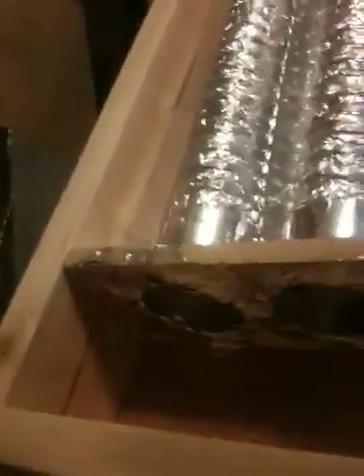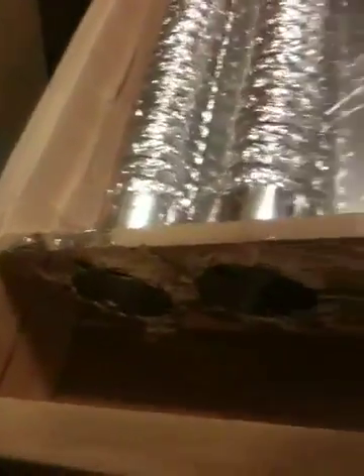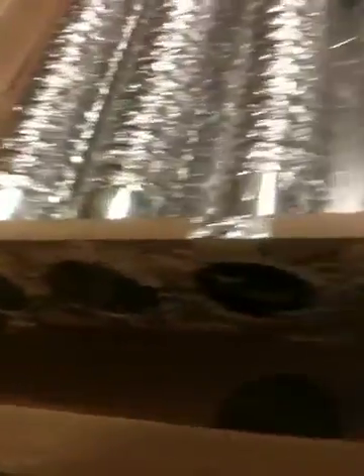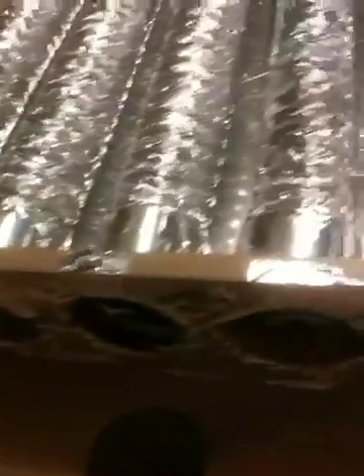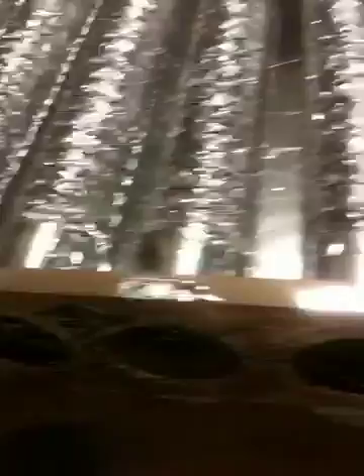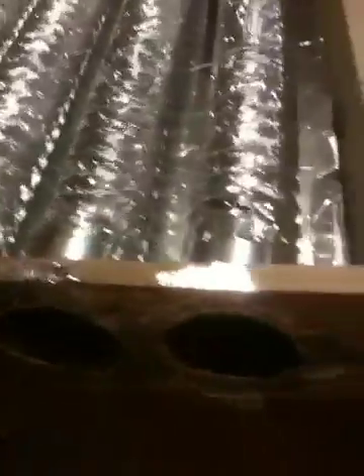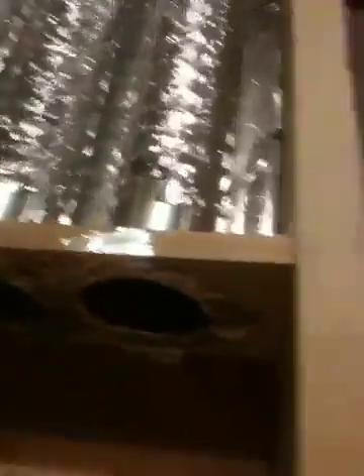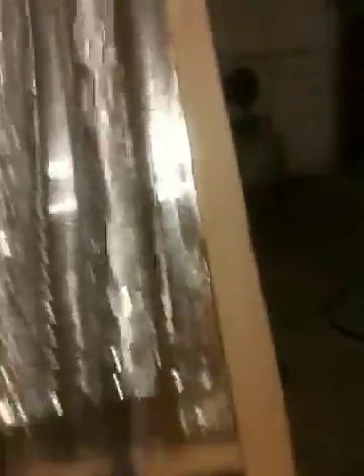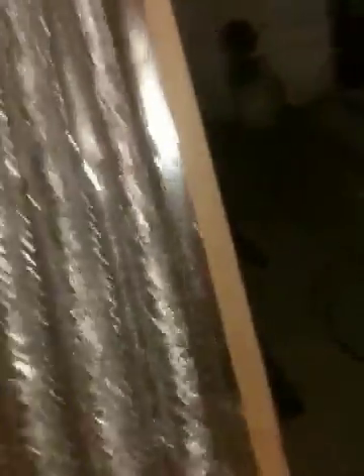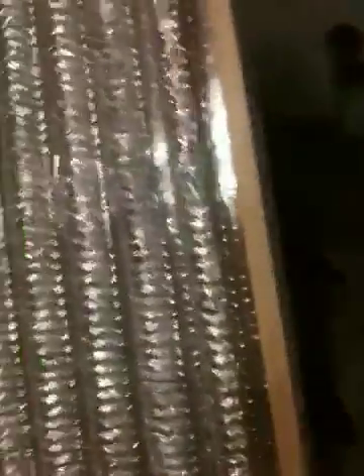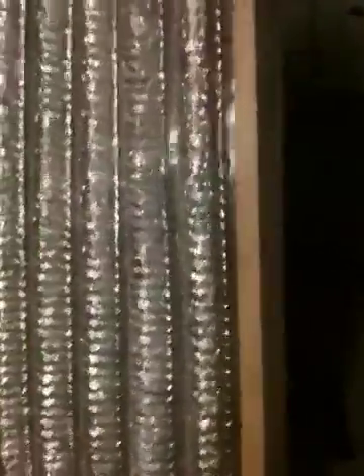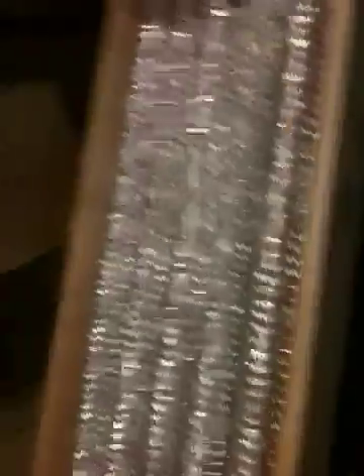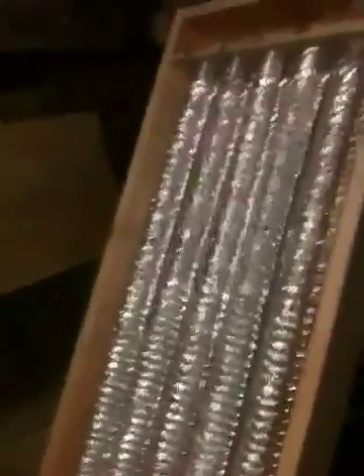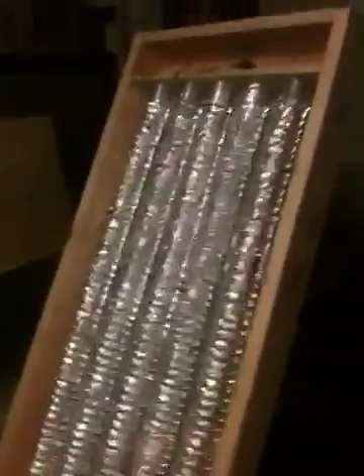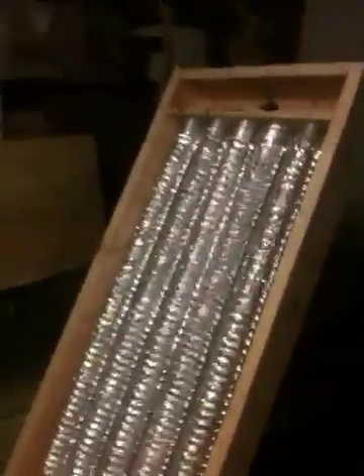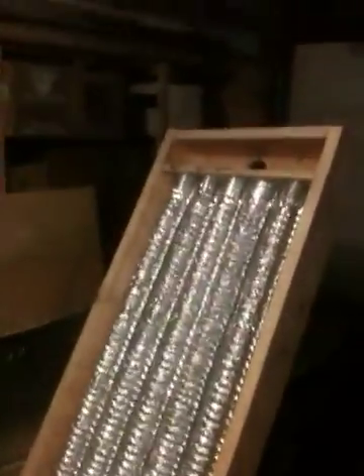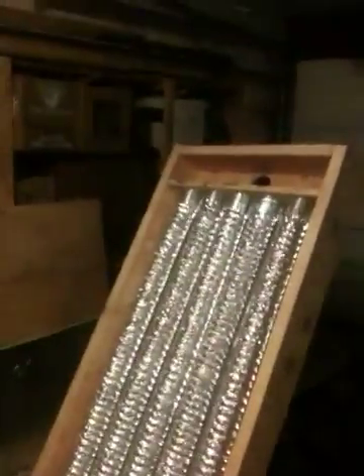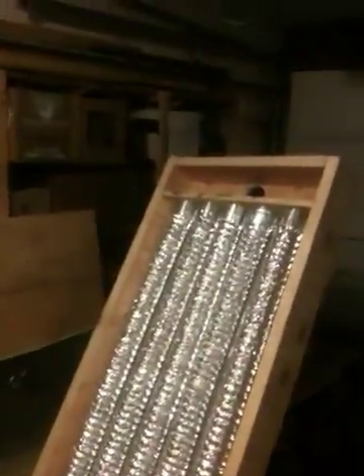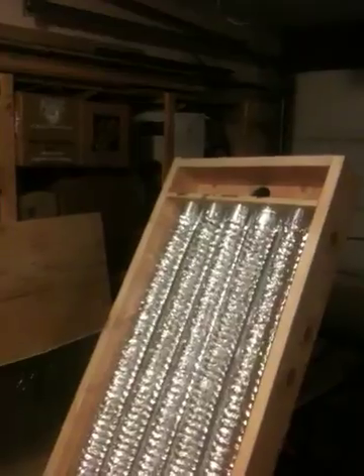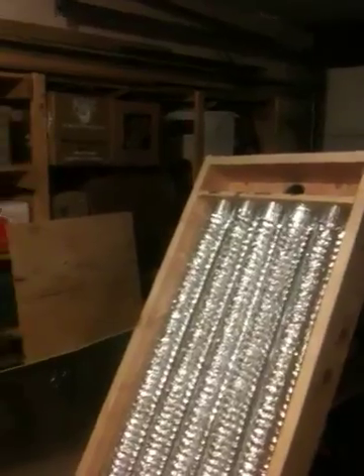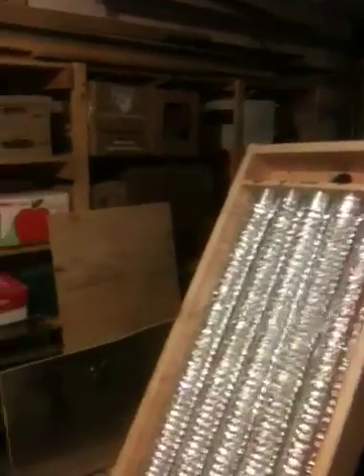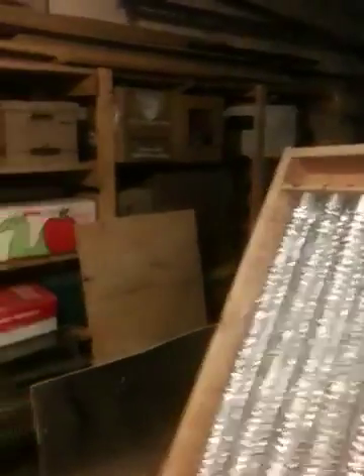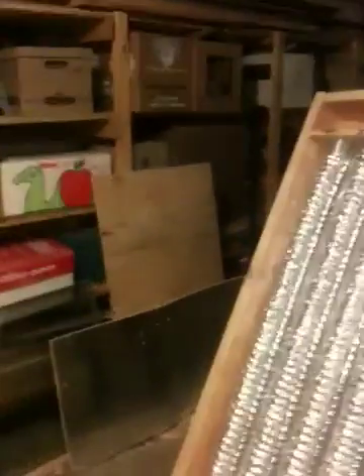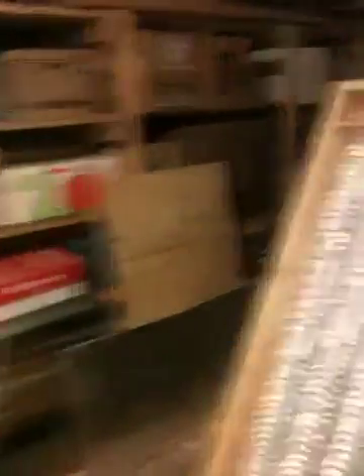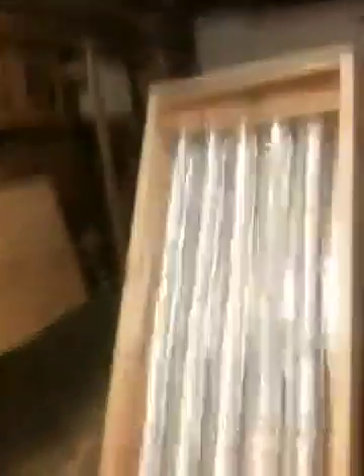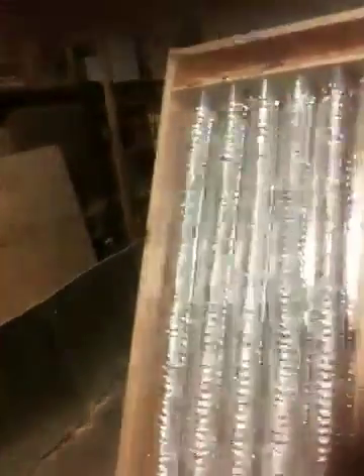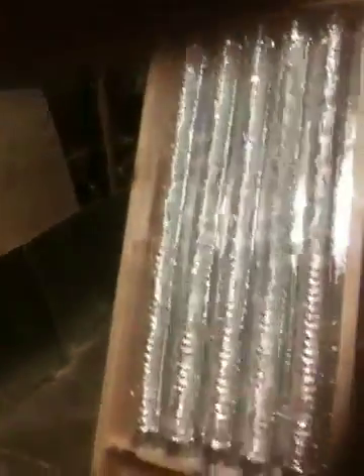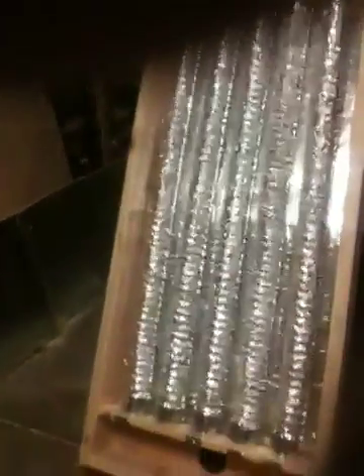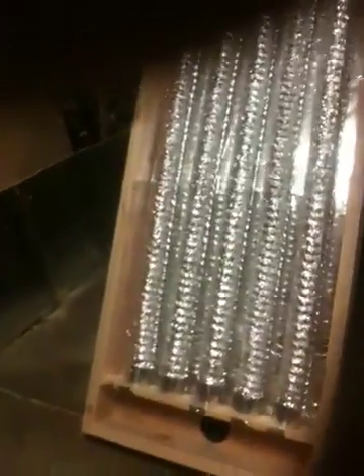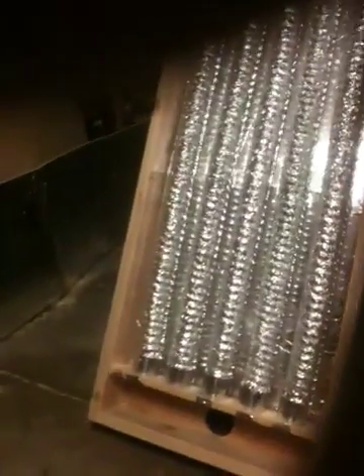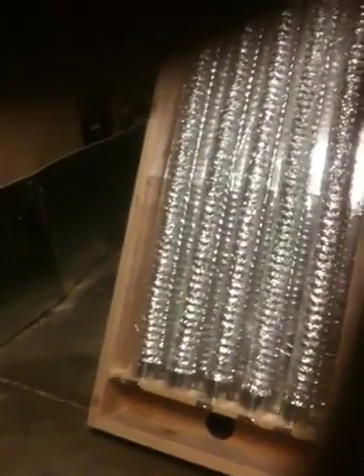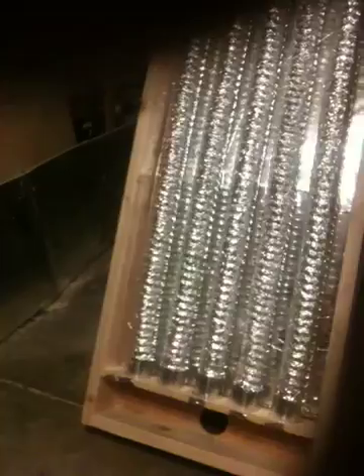We've actually got a seal under here as well — I don't know if it'll pick up in the light or not. Tomorrow evening we'll put a little more insulation on it and frame out the top for the glass, which is ready.